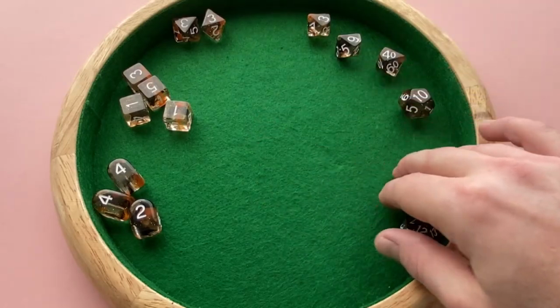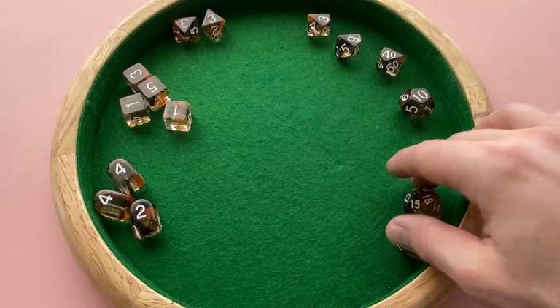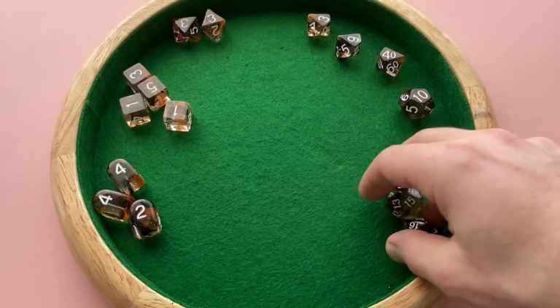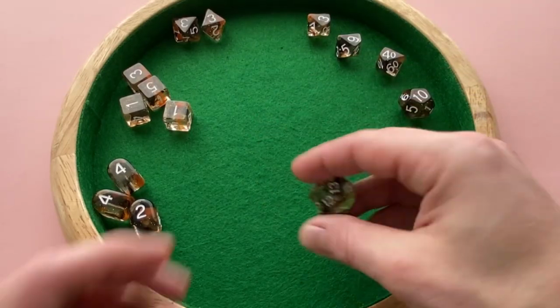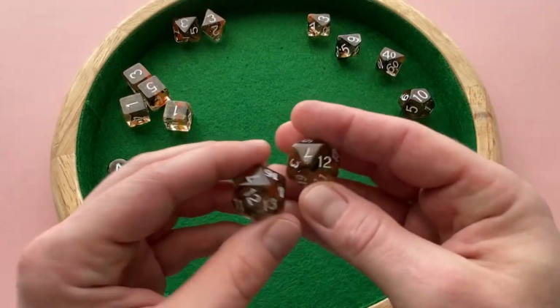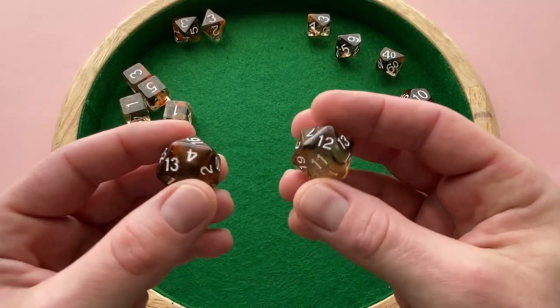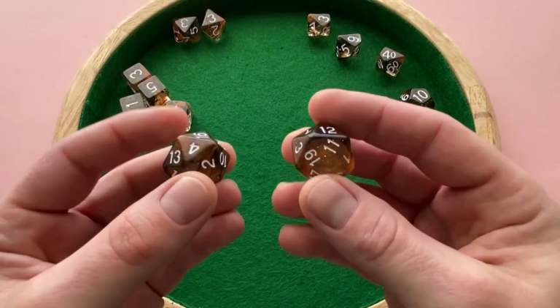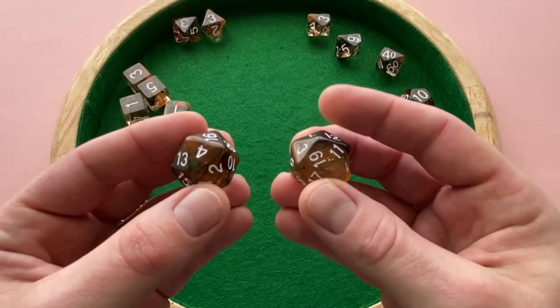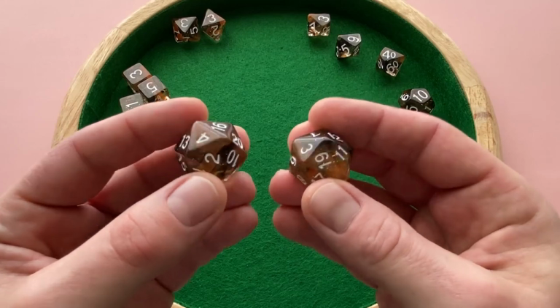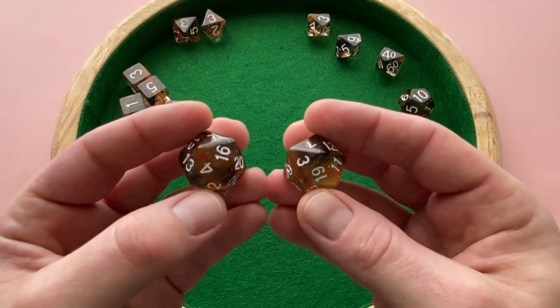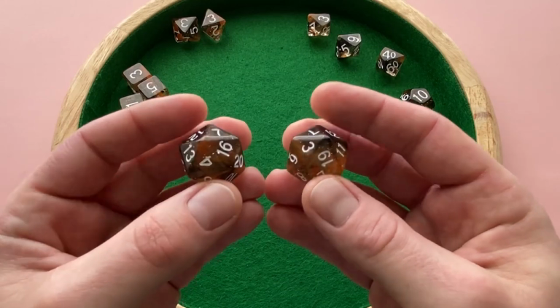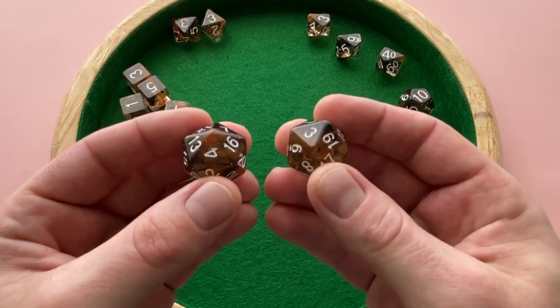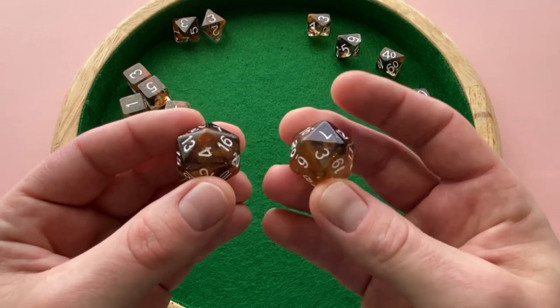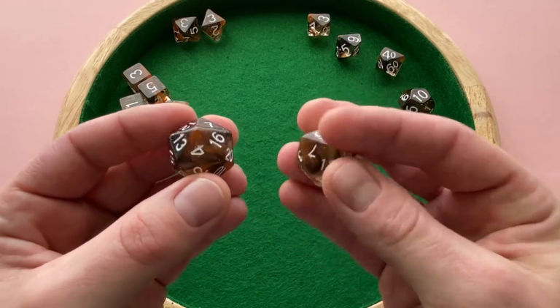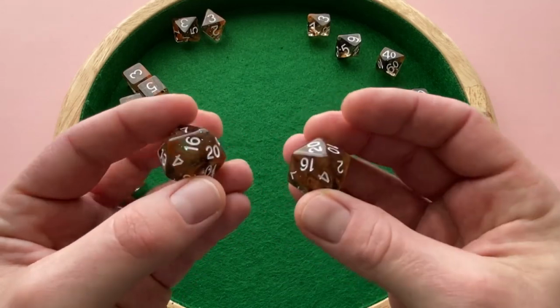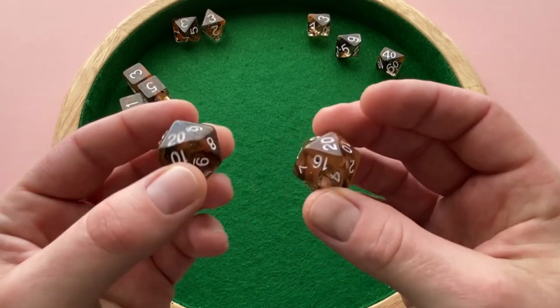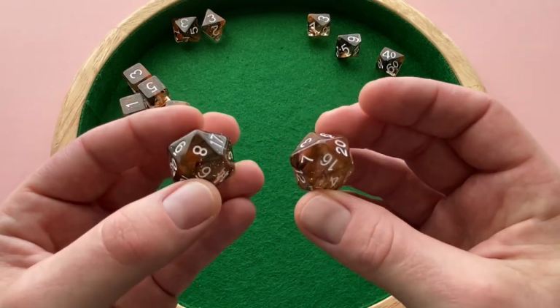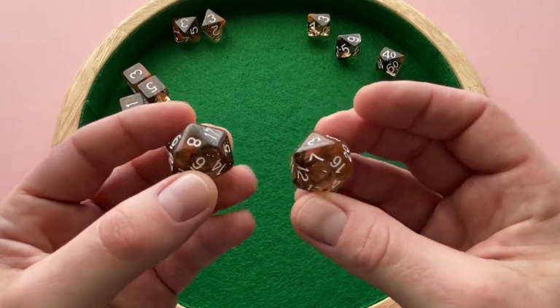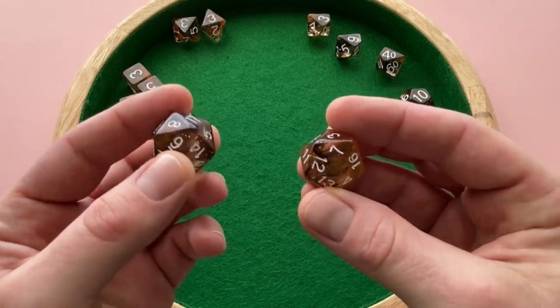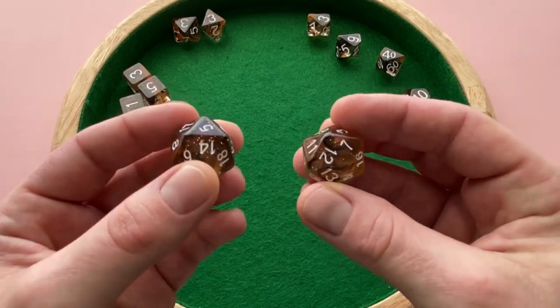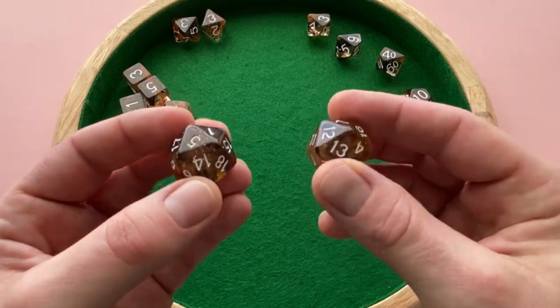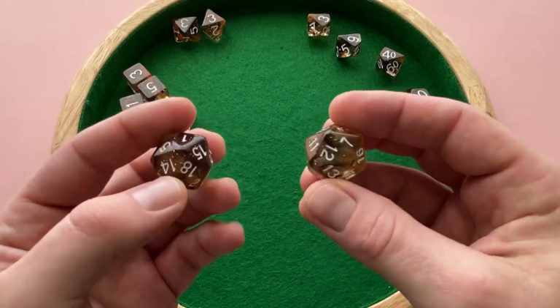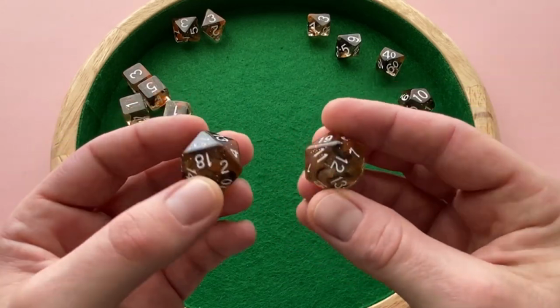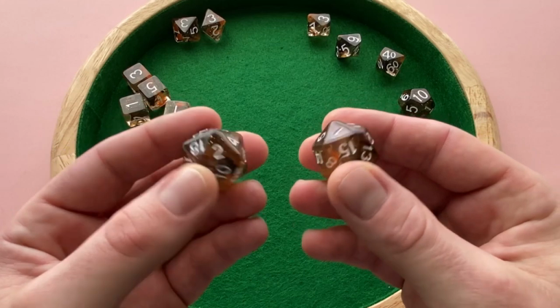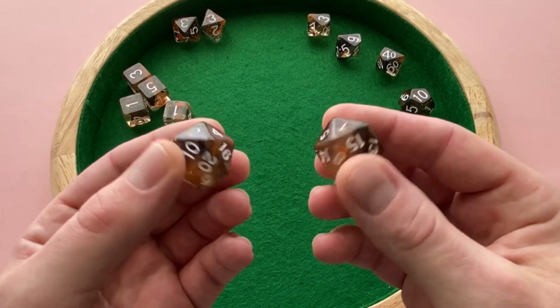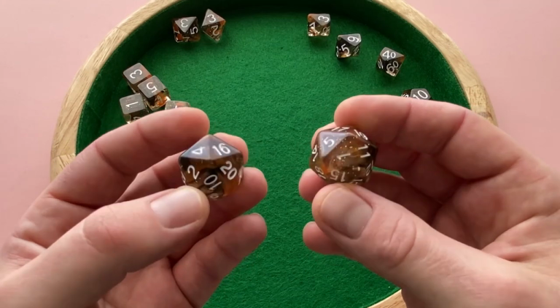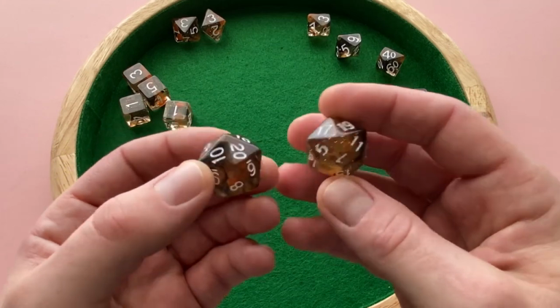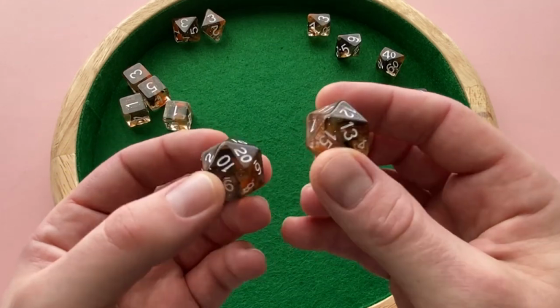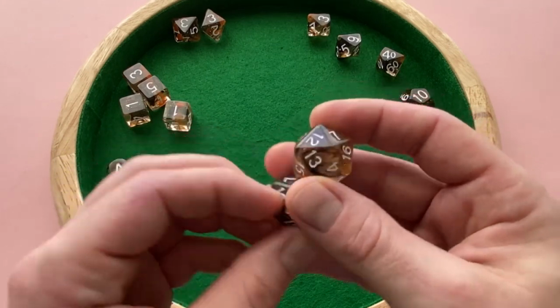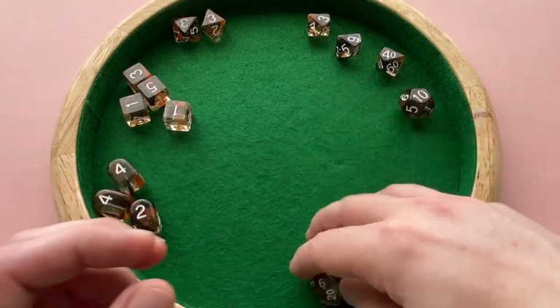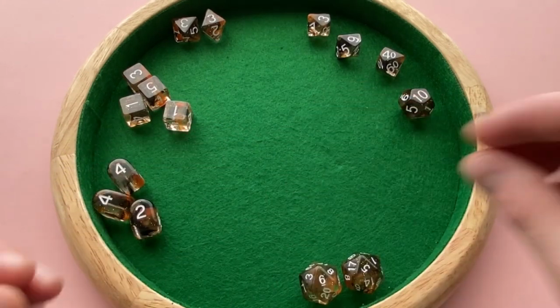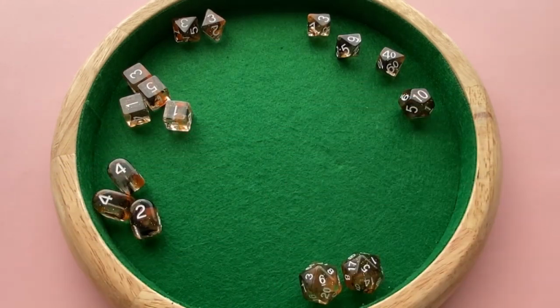They also claim to have a balanced D20. They say that all the adjacent sides on these add up to either 52 or 53, and that leads to a more balanced D20 for your rolling.